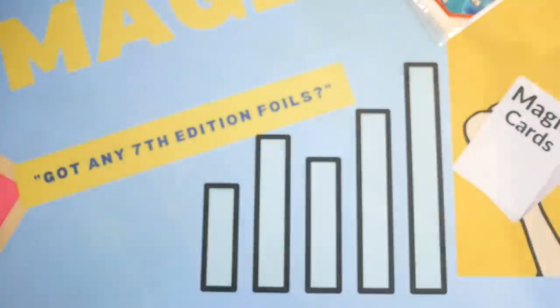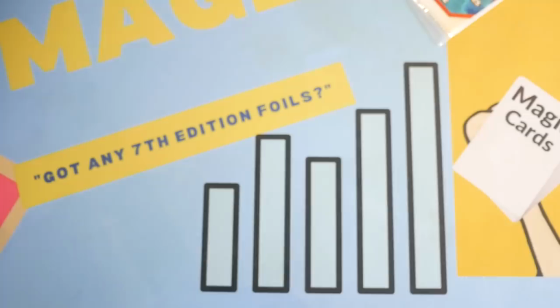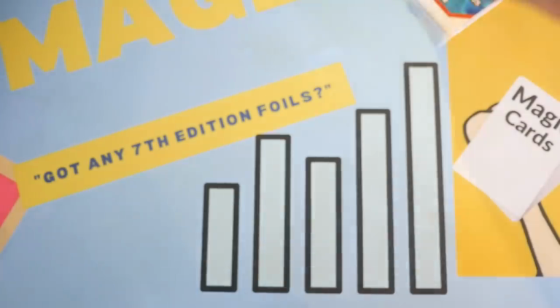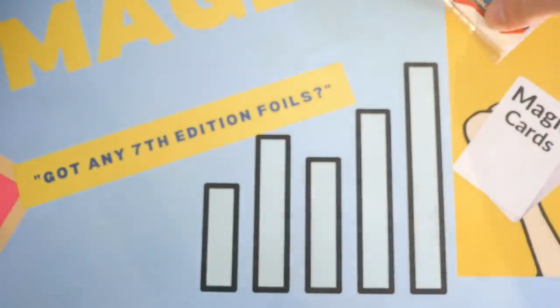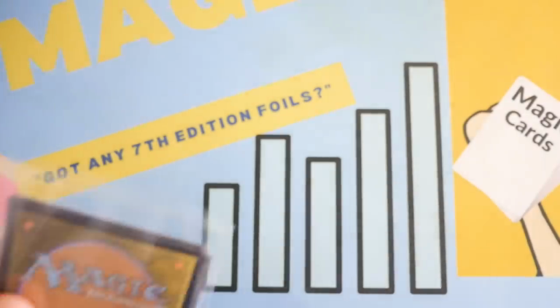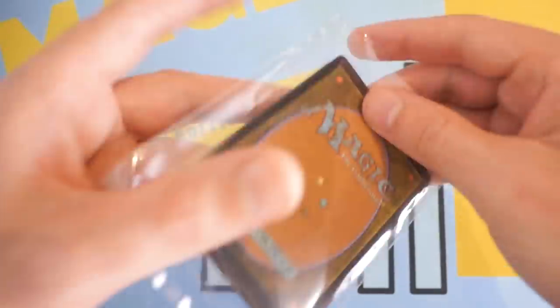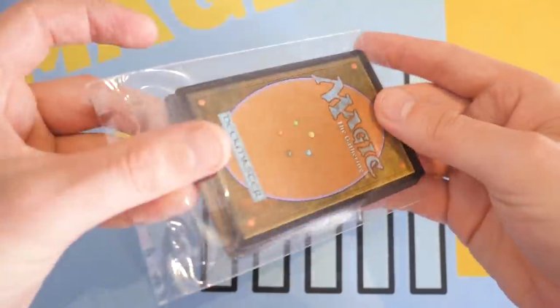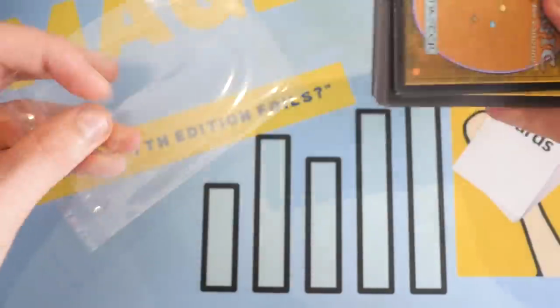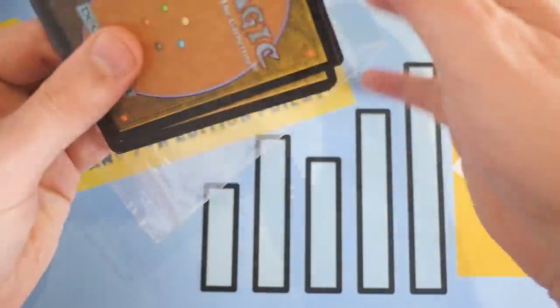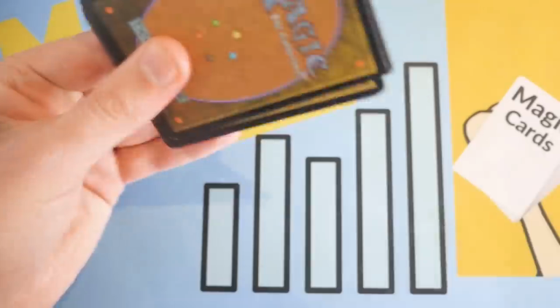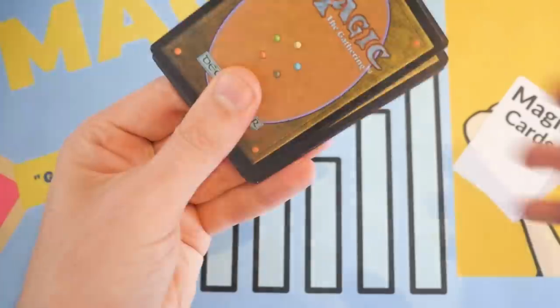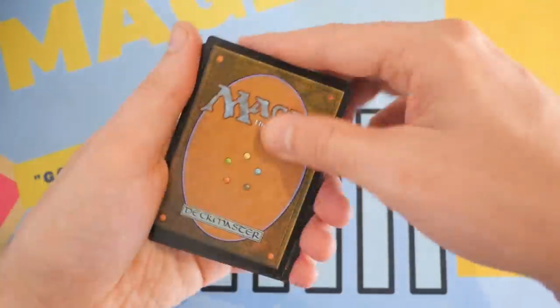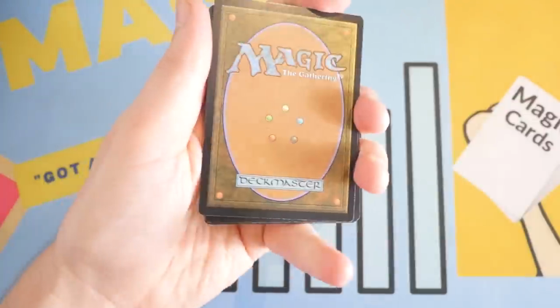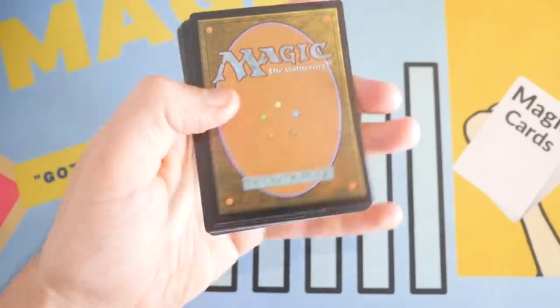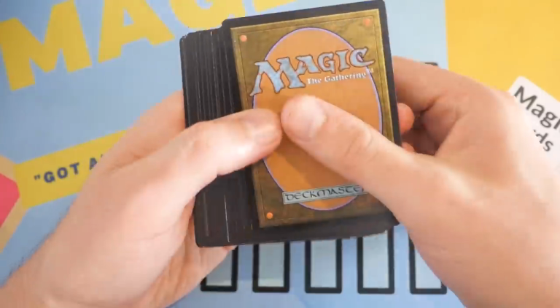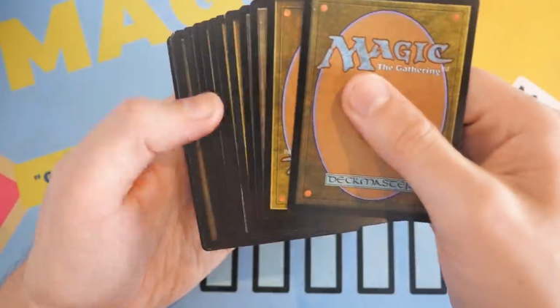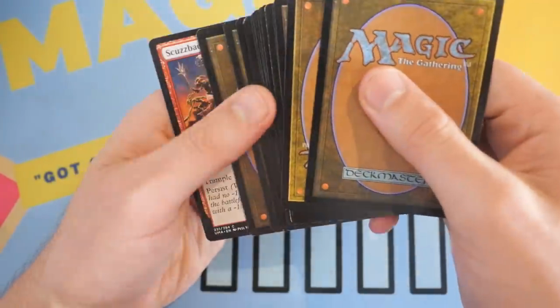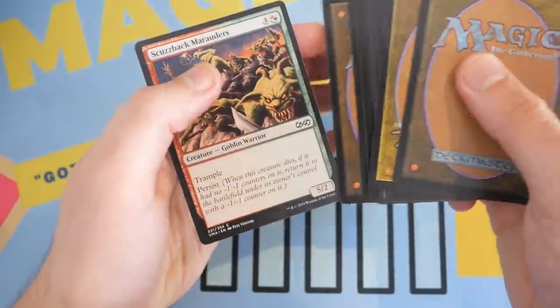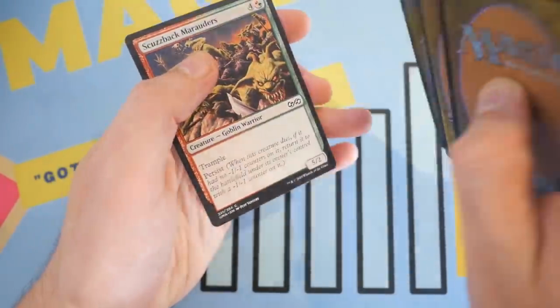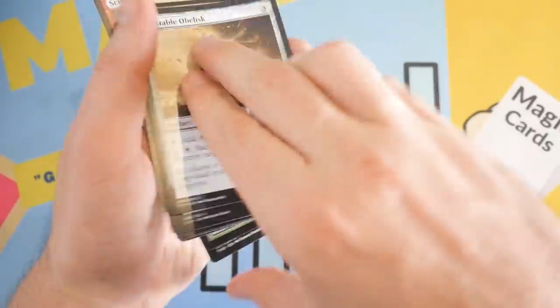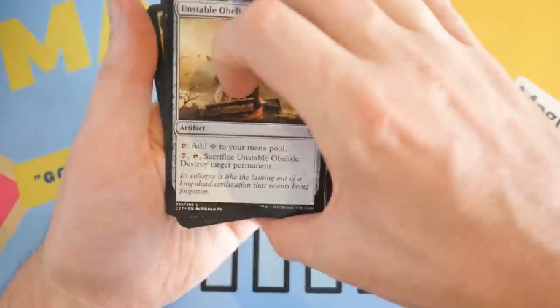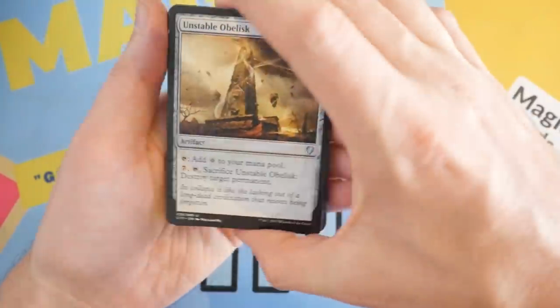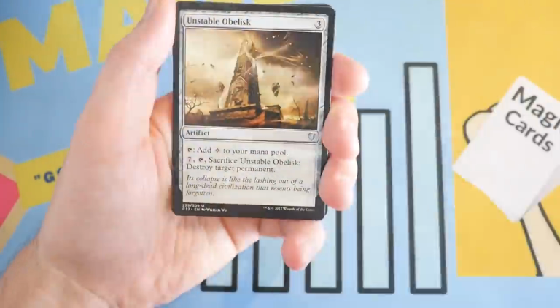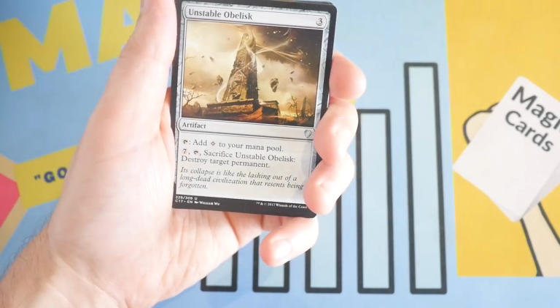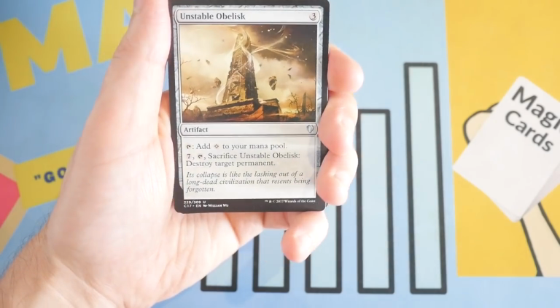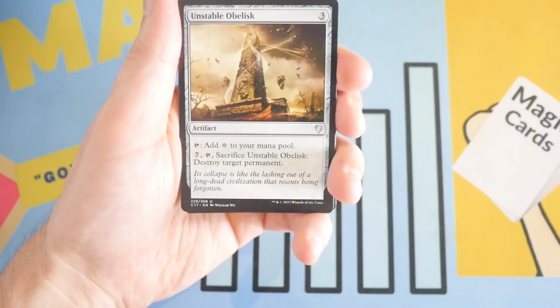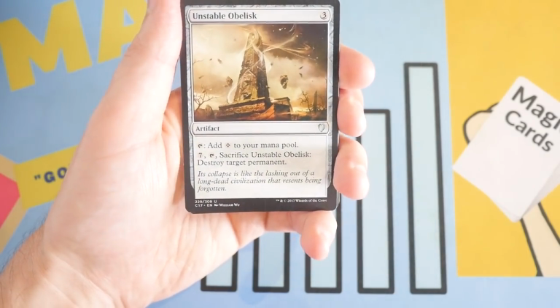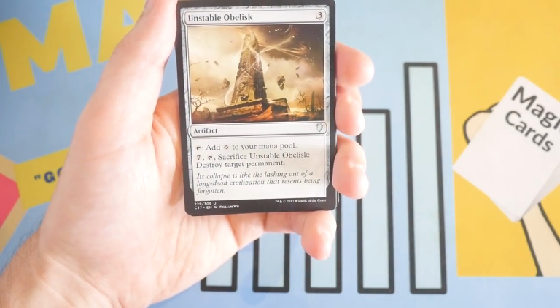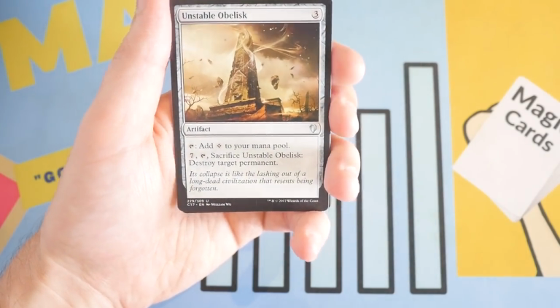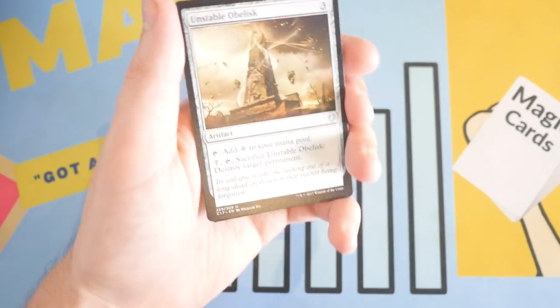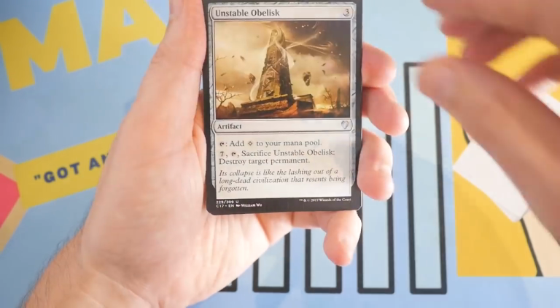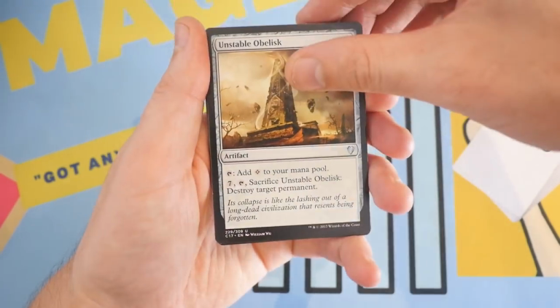Hopefully that was just a really dead pack. But I mean, there are dollar store packs, so there's no real sense in complaining here. Okay, flipping these around — Unstable Obelisk. Not bad. Commander 2017.